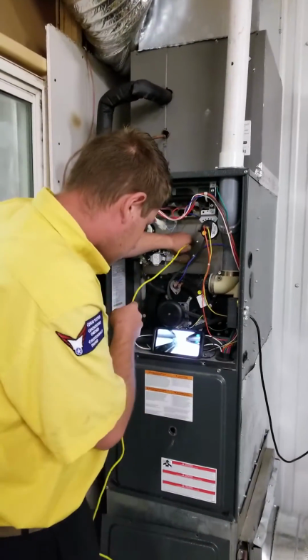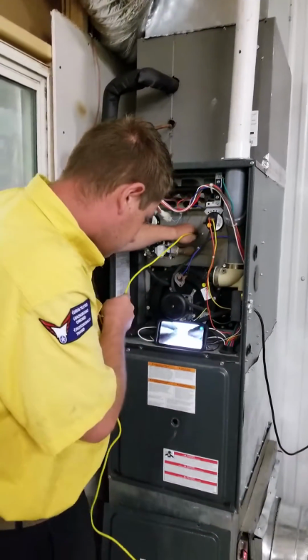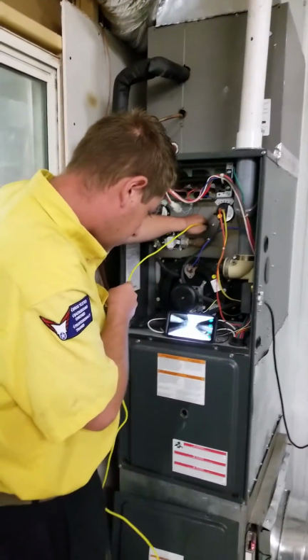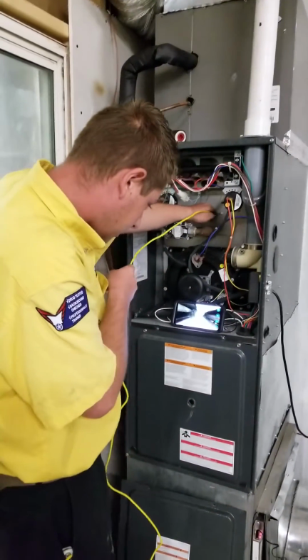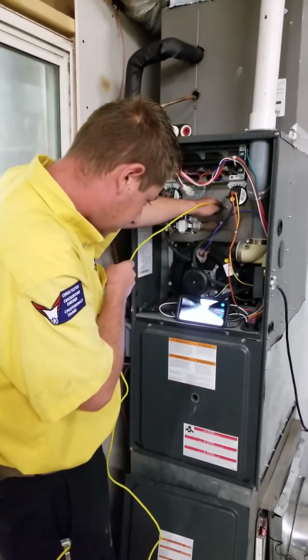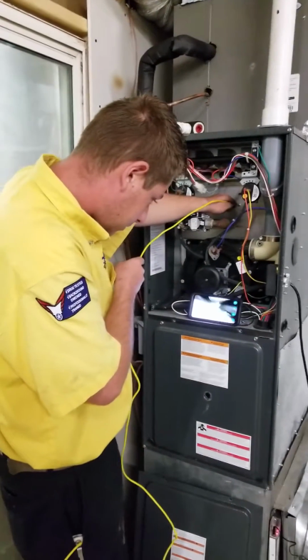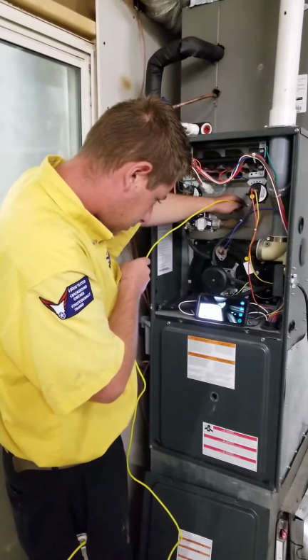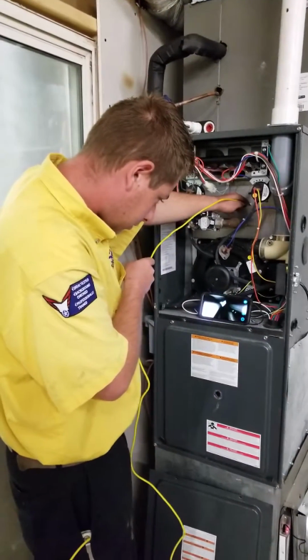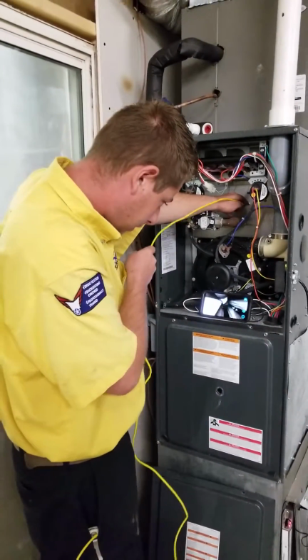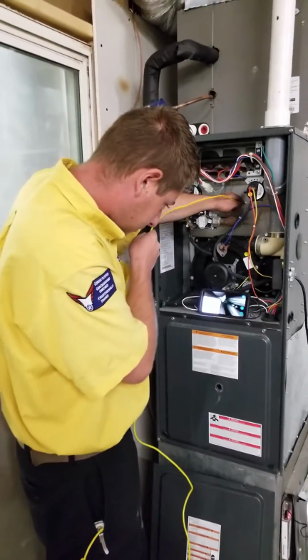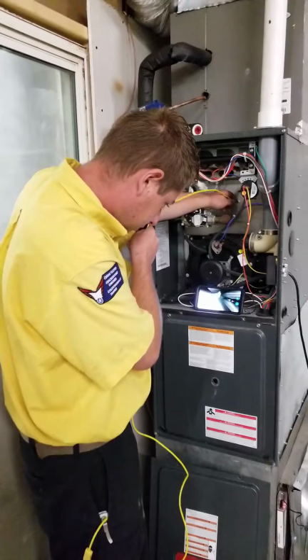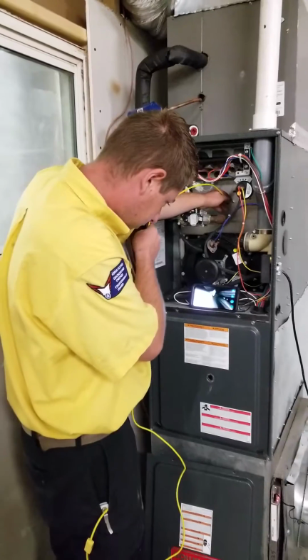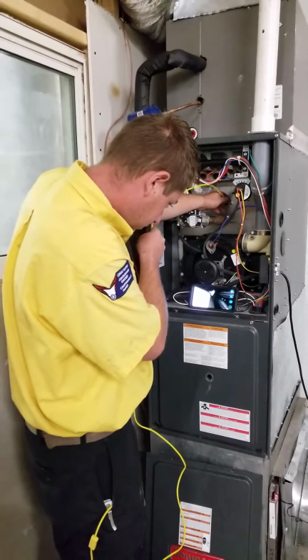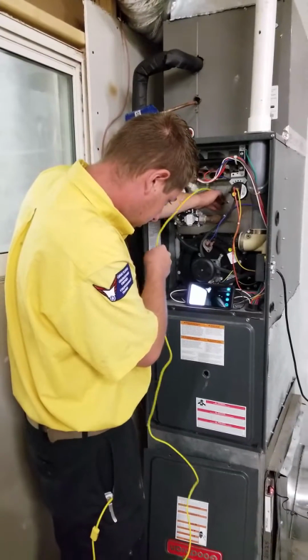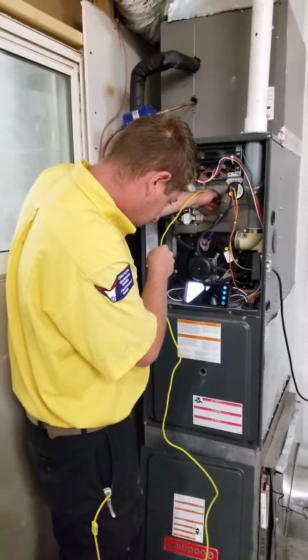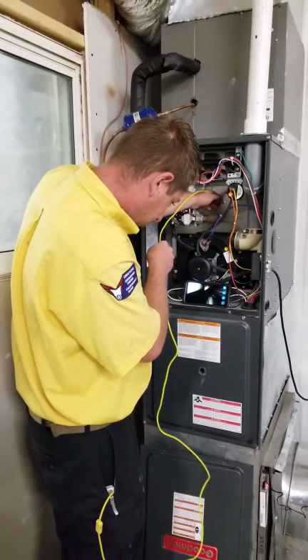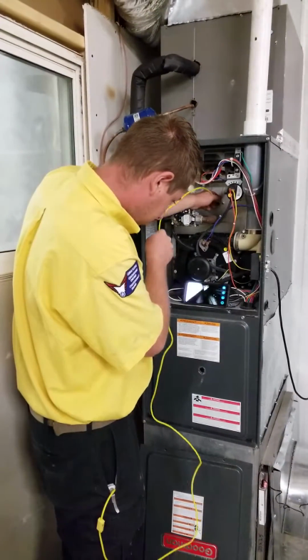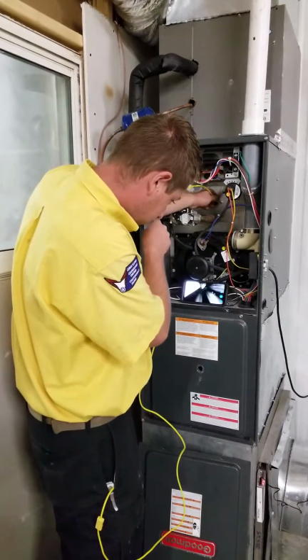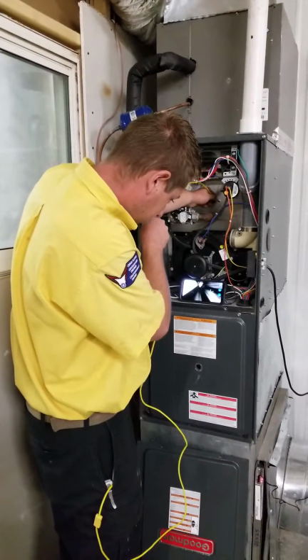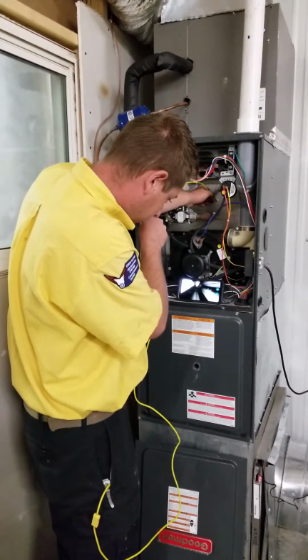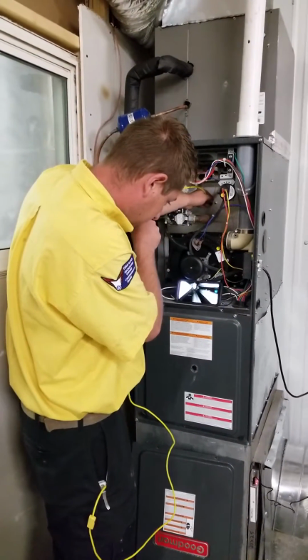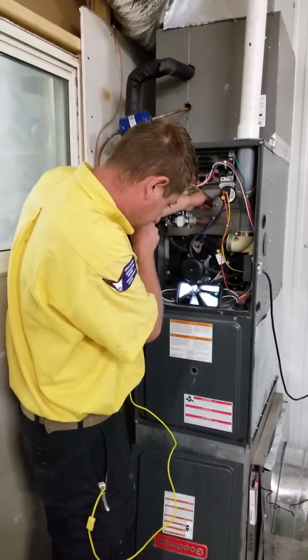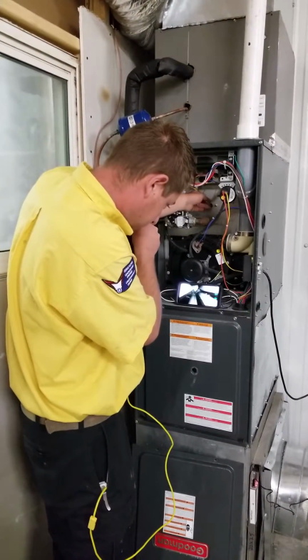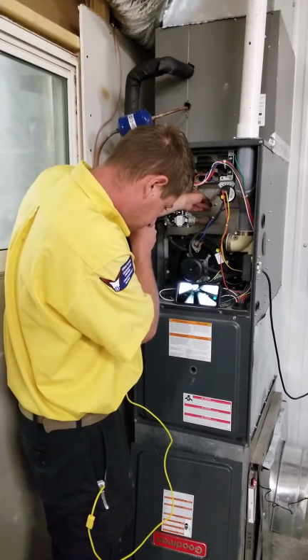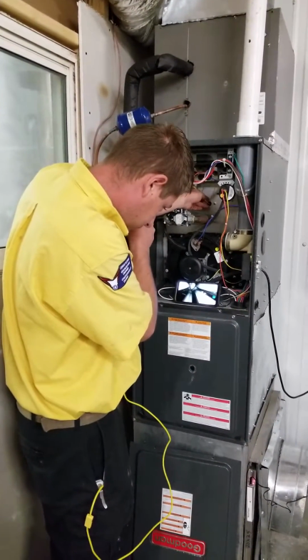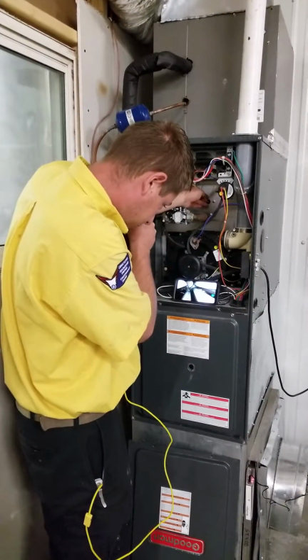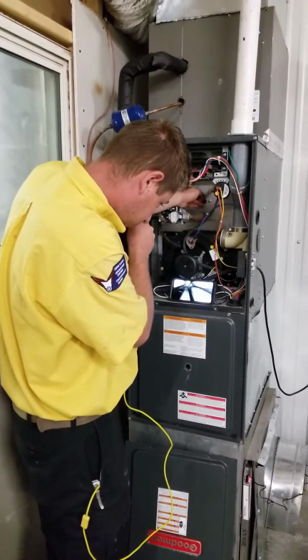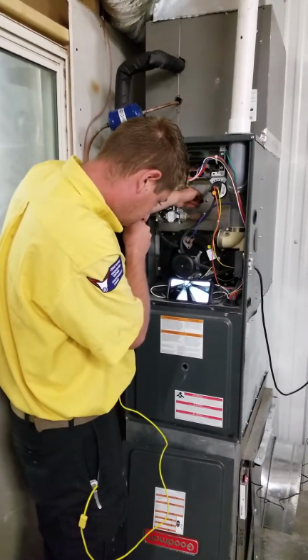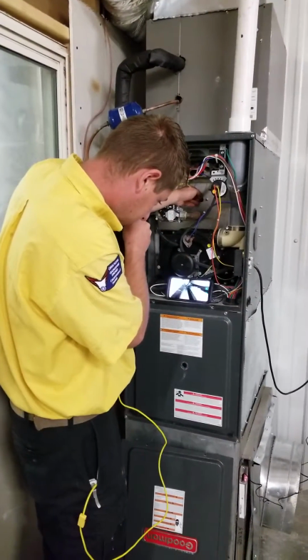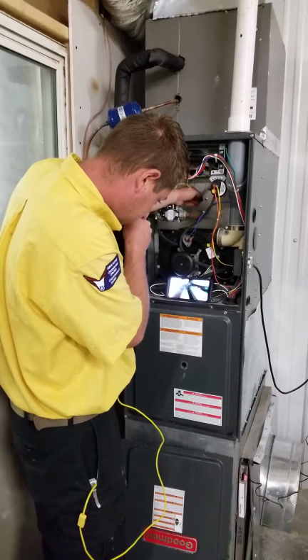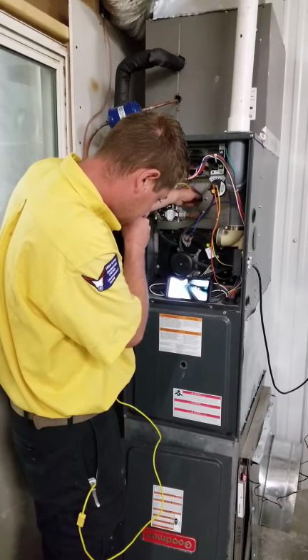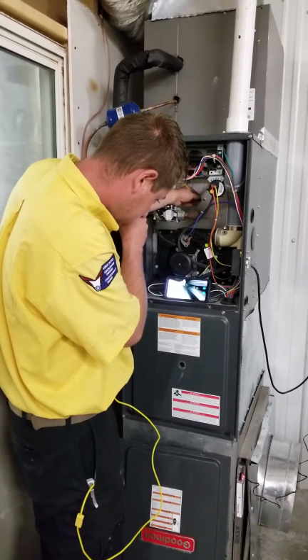We're going to get it in here and just look around, take a look at every part of the heat exchanger, make sure there's no cracks or stress points.